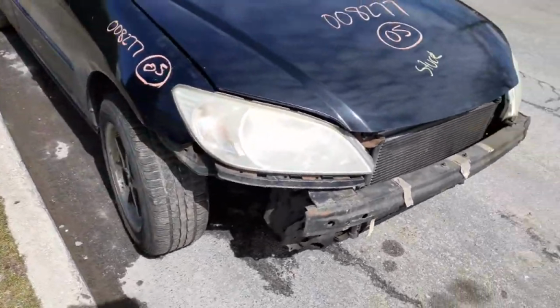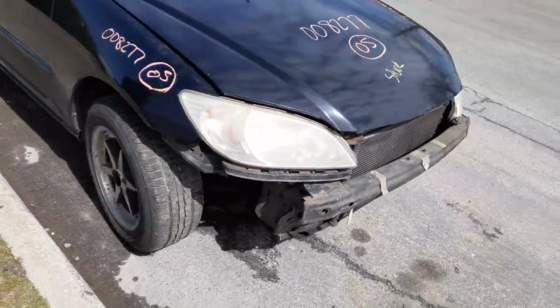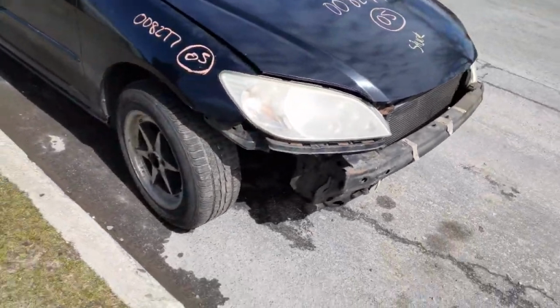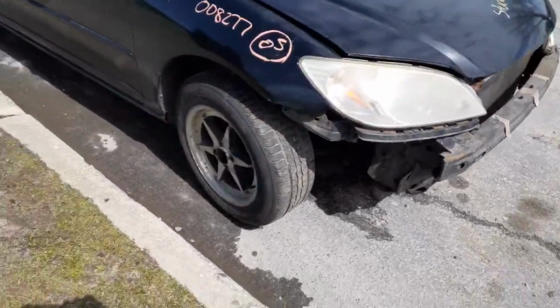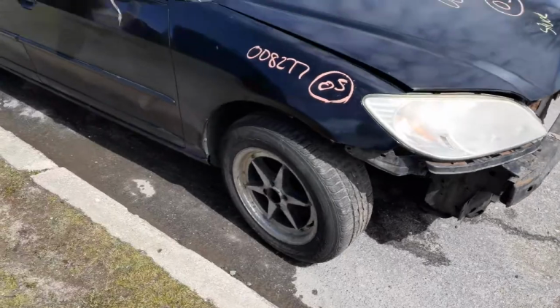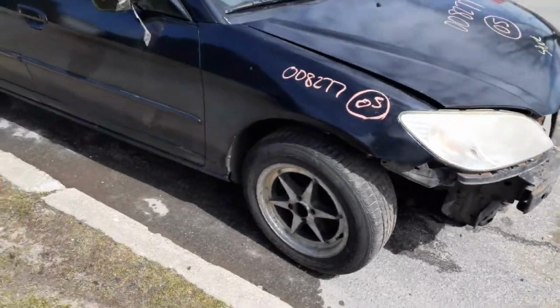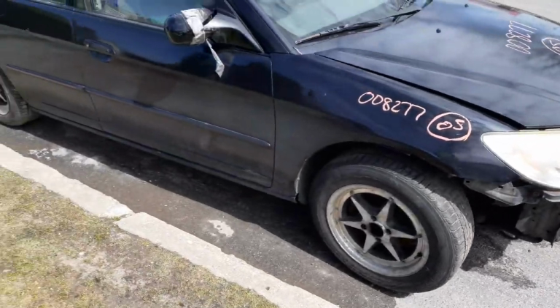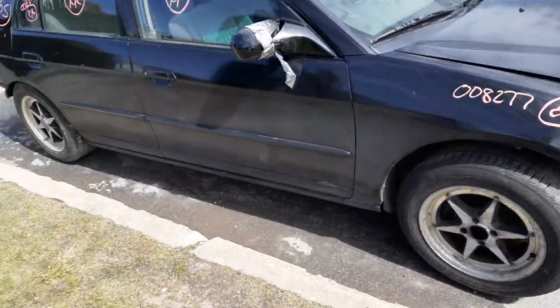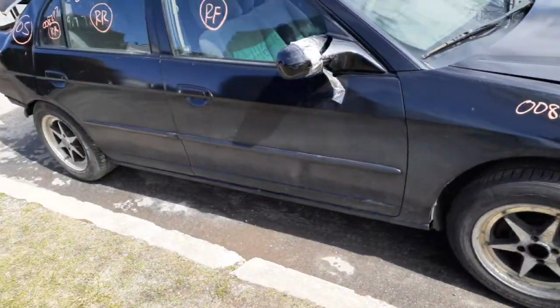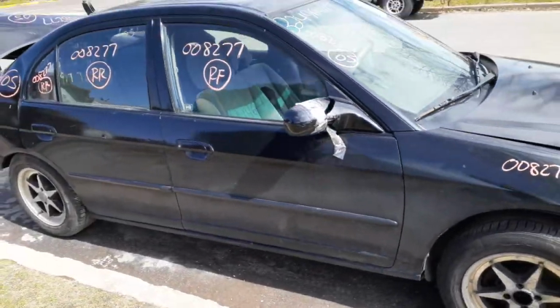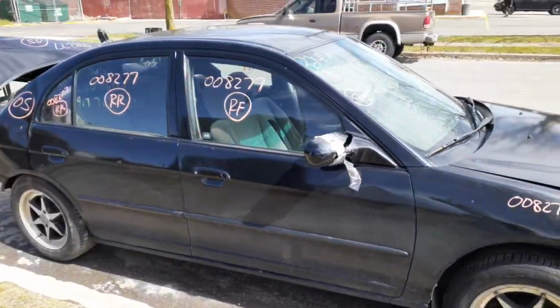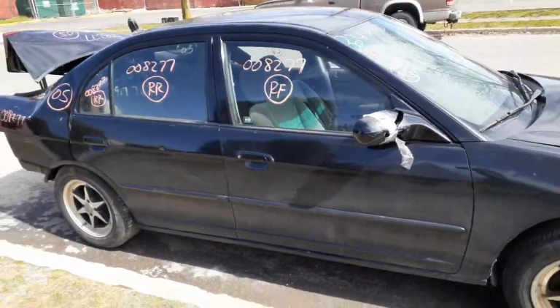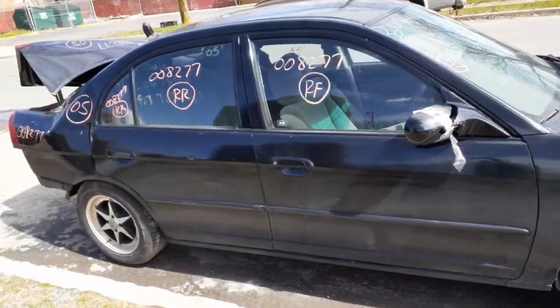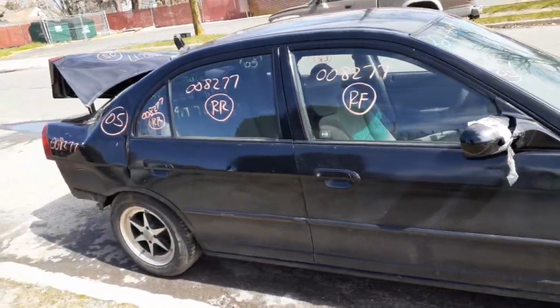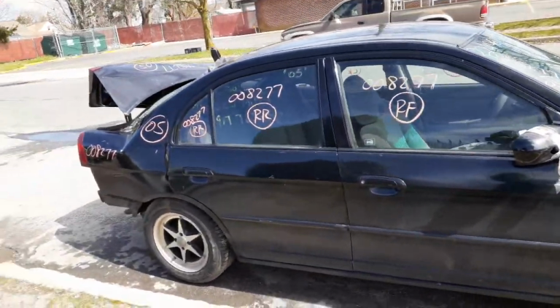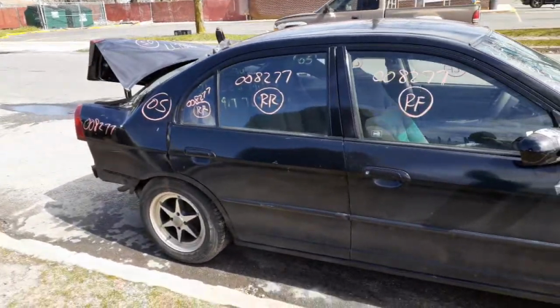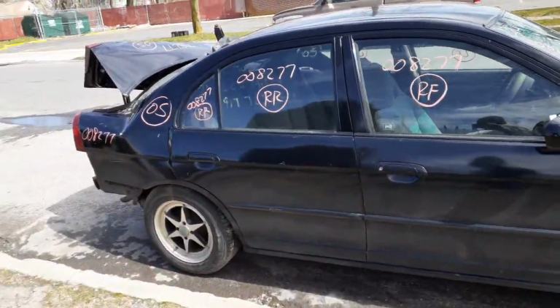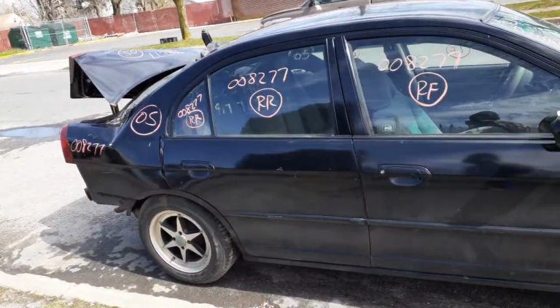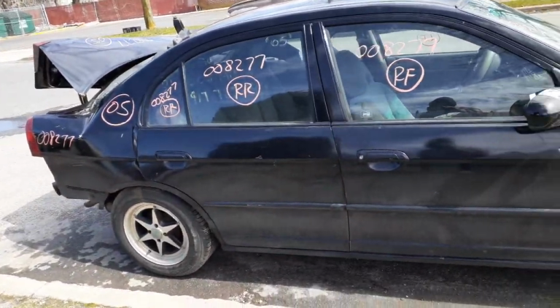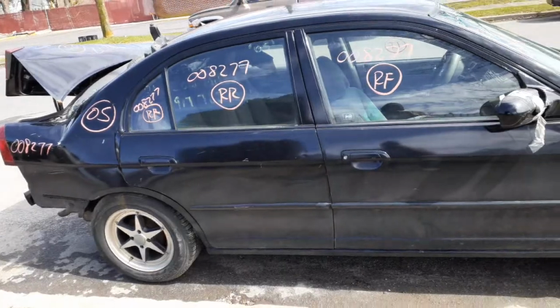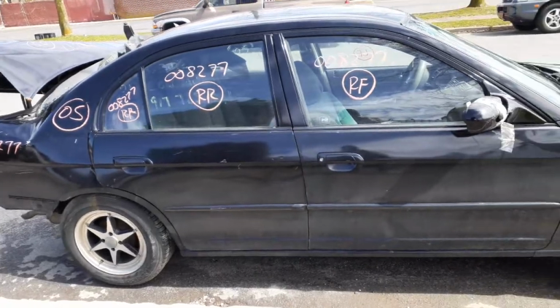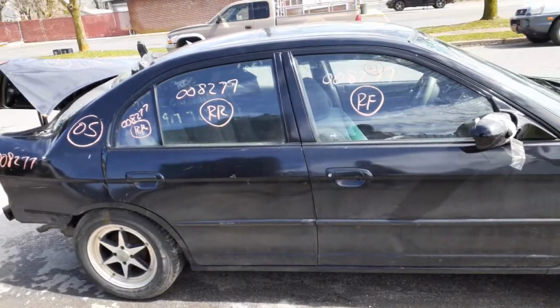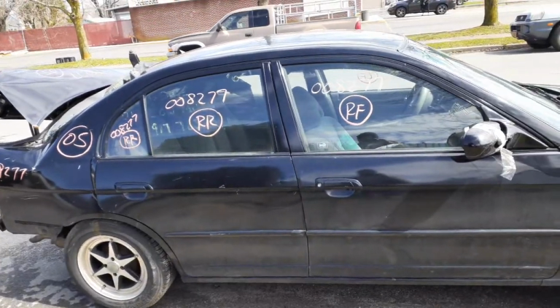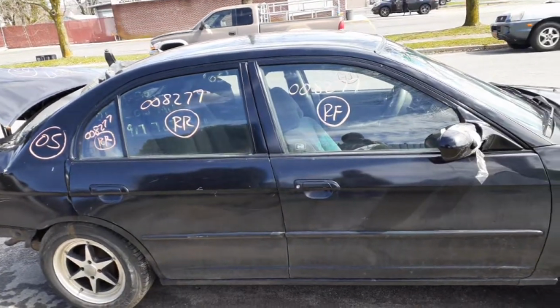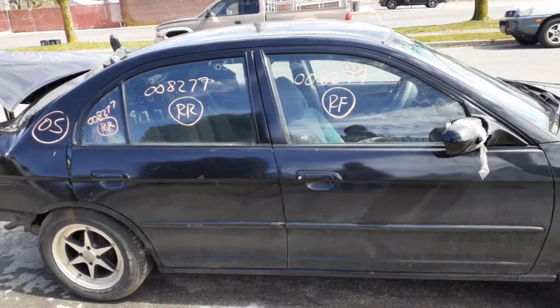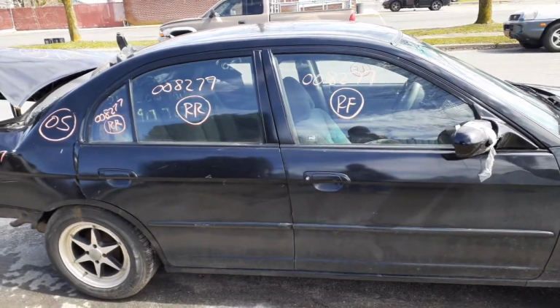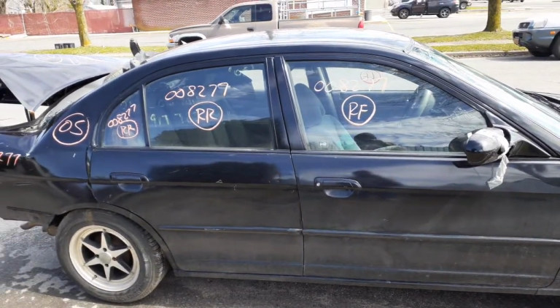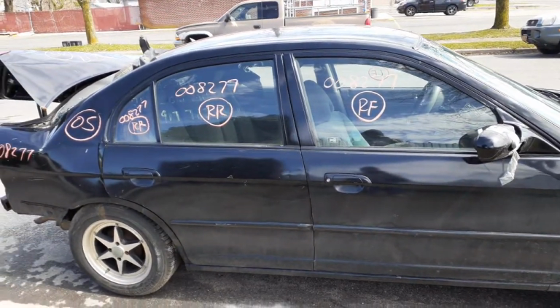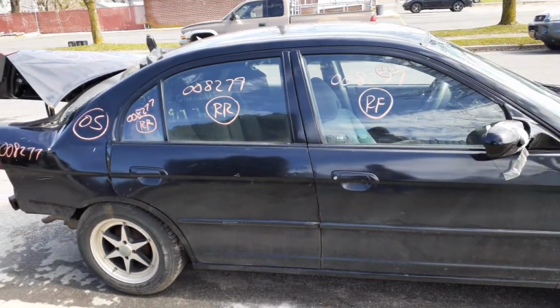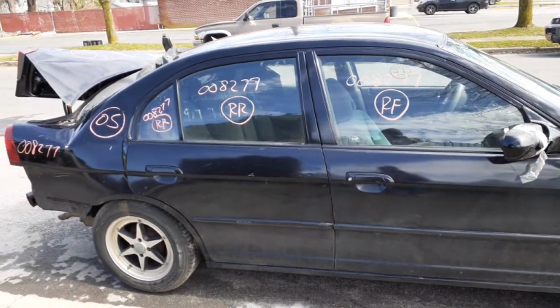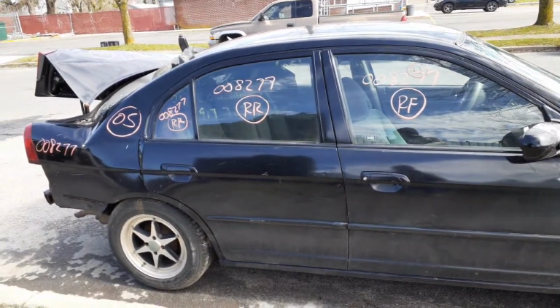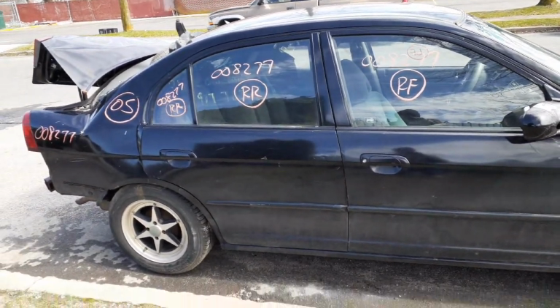You got aftermarket wheels all around. You got both the right-side door glasses and the right vent glass, outside door handles, window regulators, power regulators, both sides.